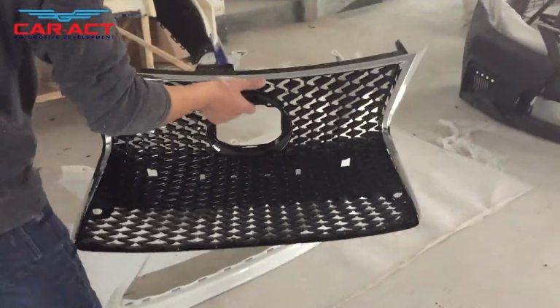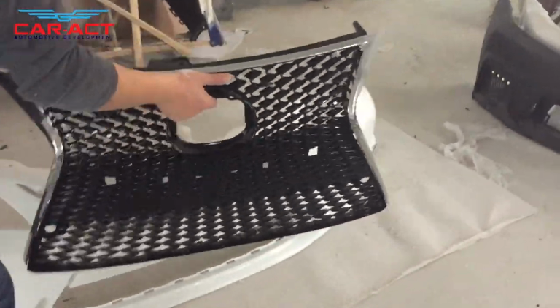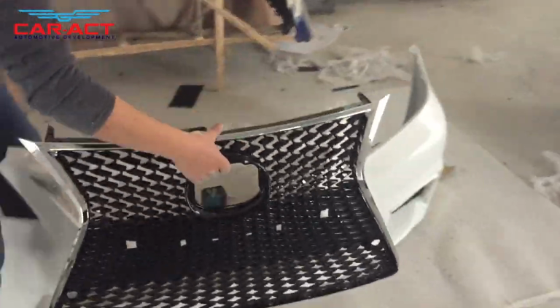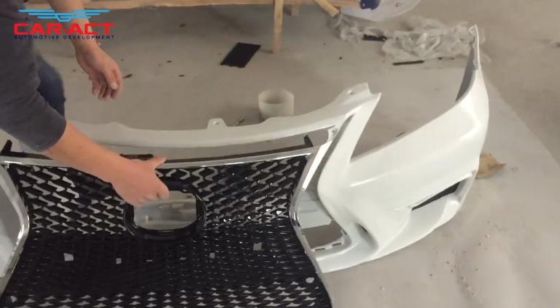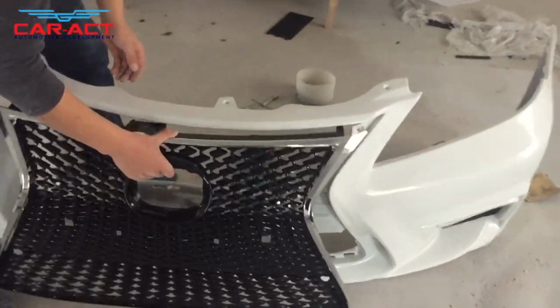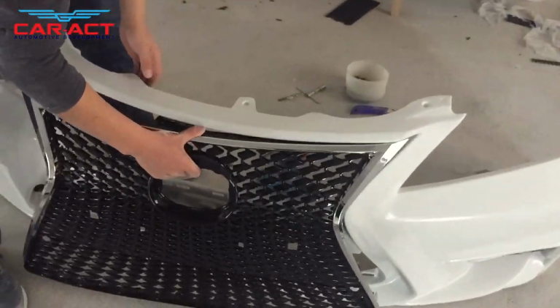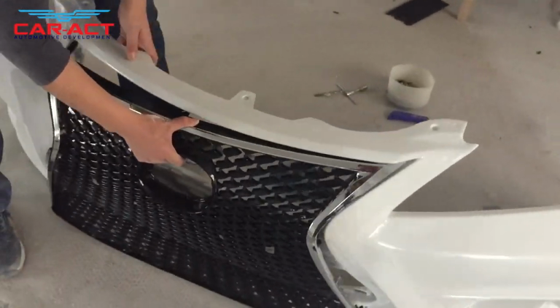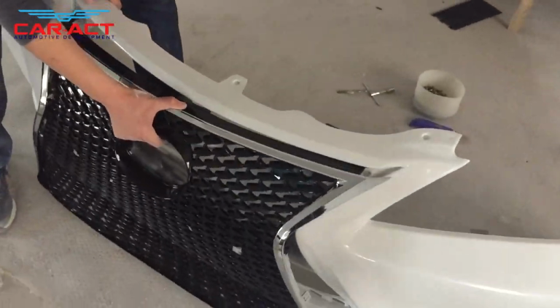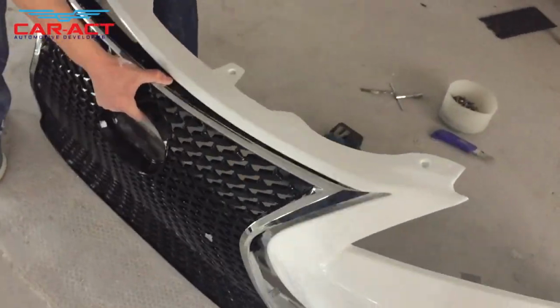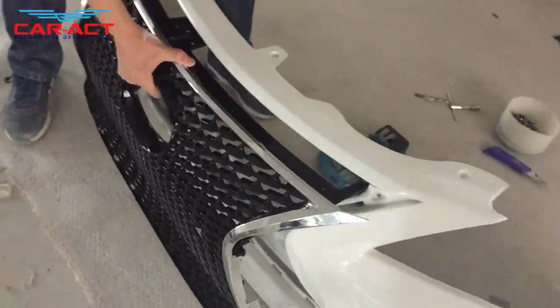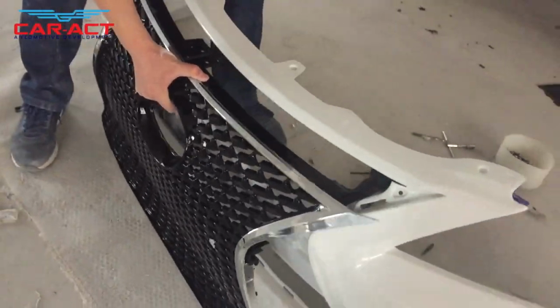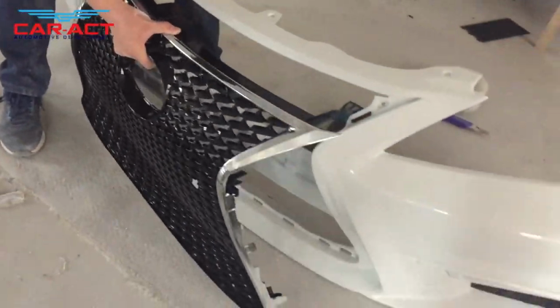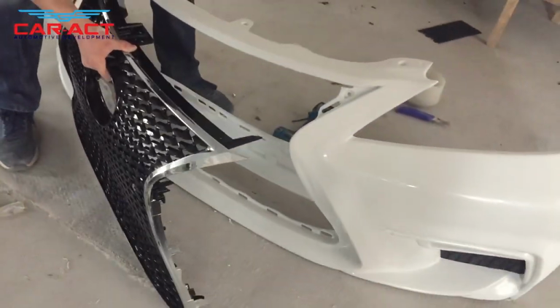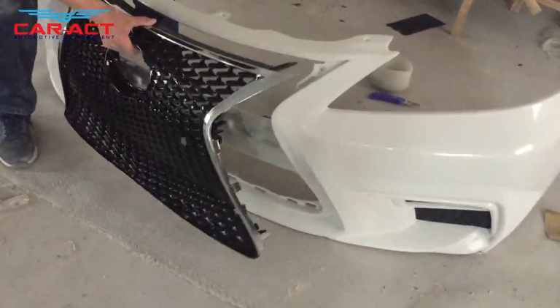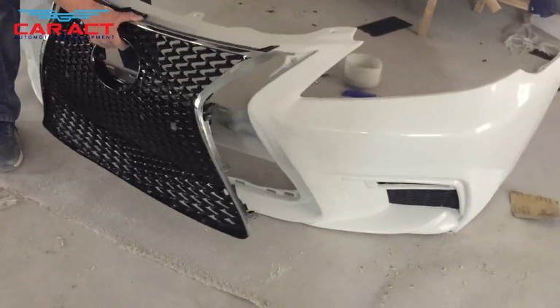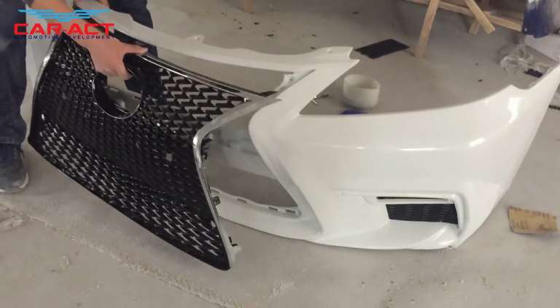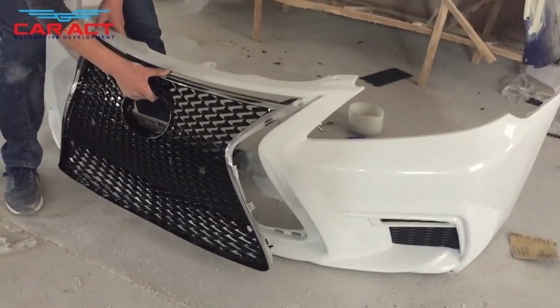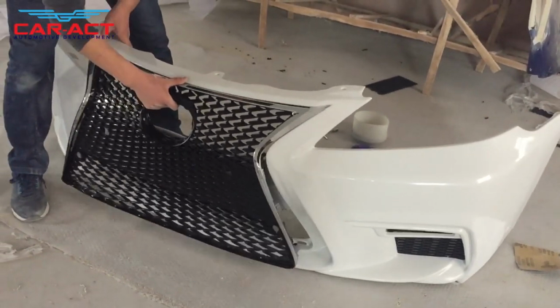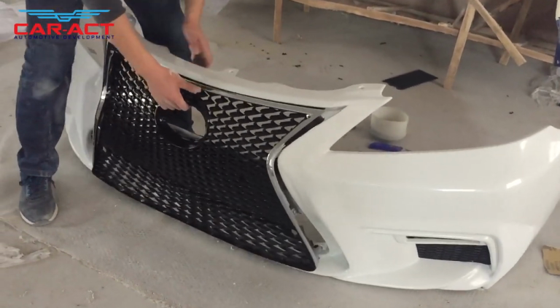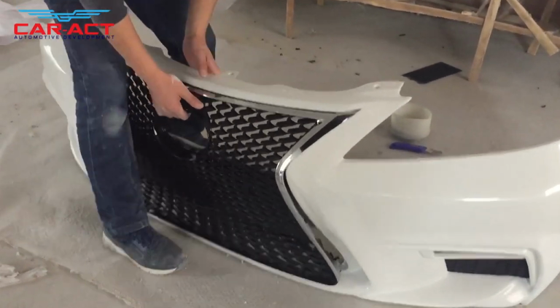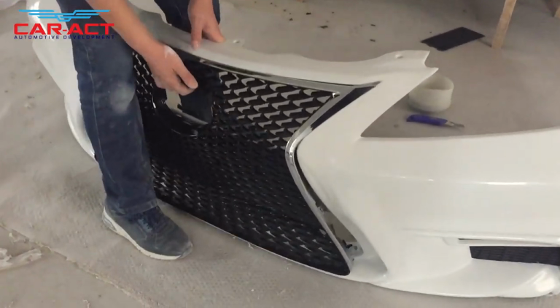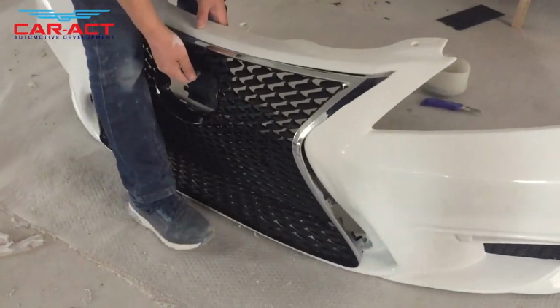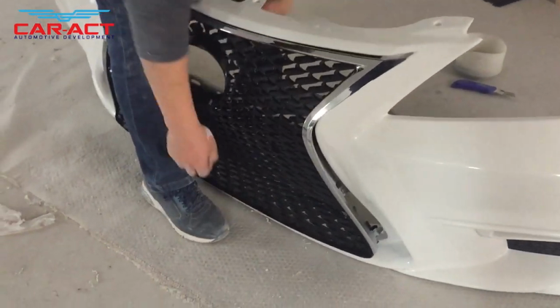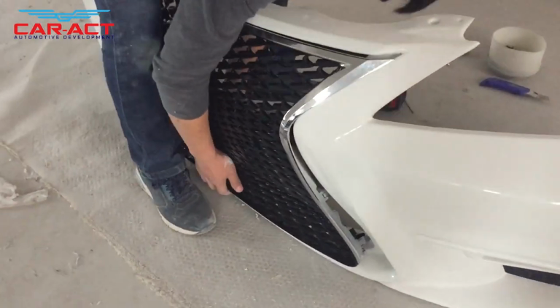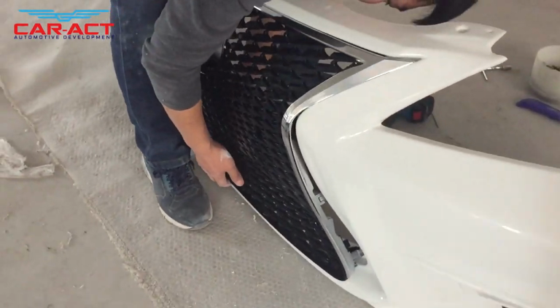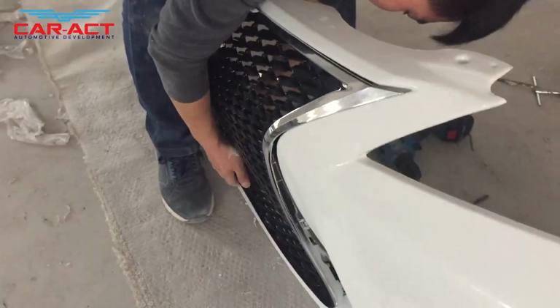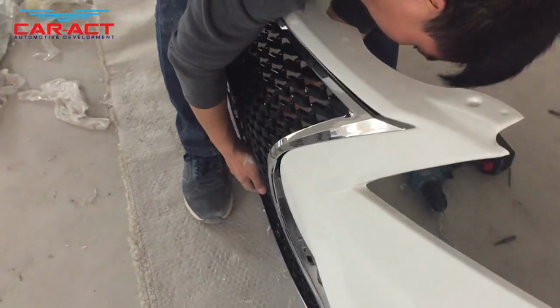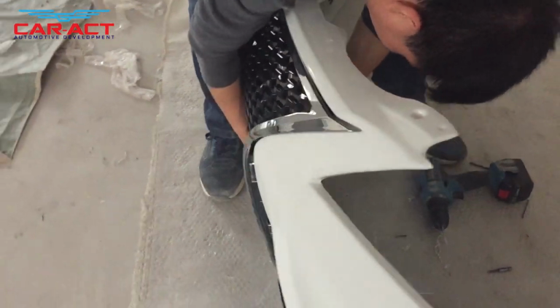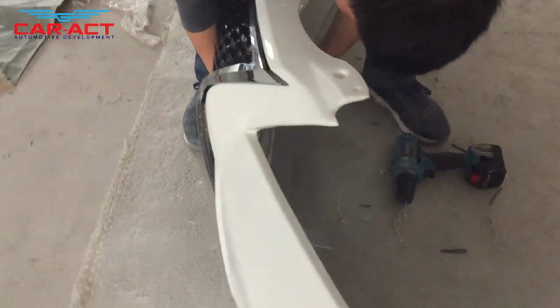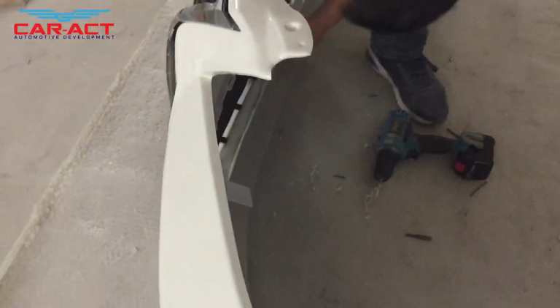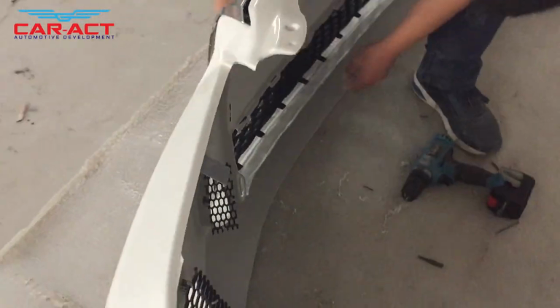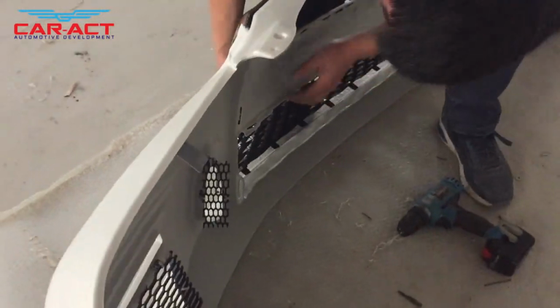The big challenge of the production is that the grille must seamlessly match the bumper. This is the basic requirement that a professional manufacturer should meet.